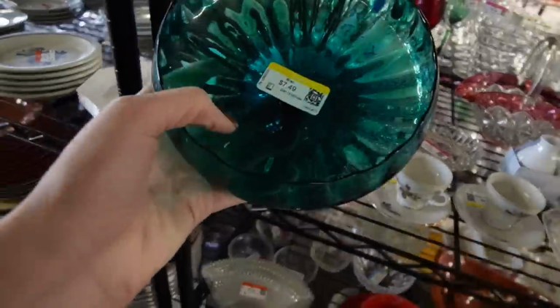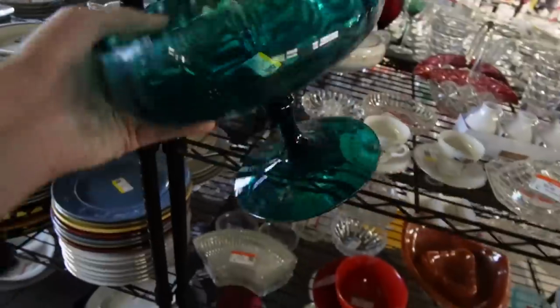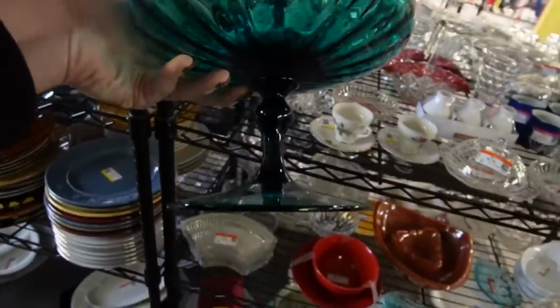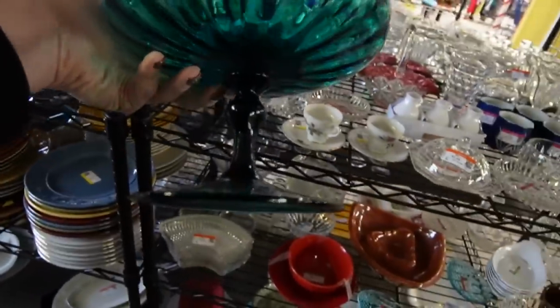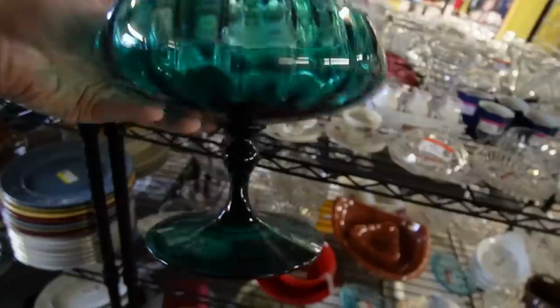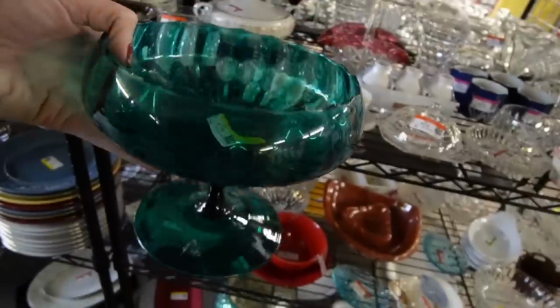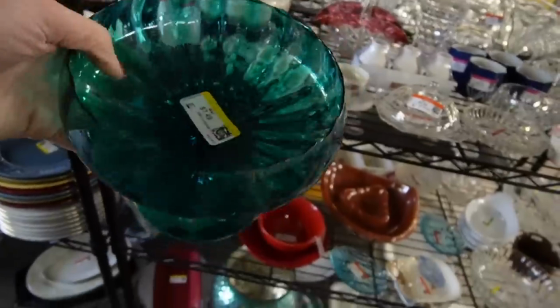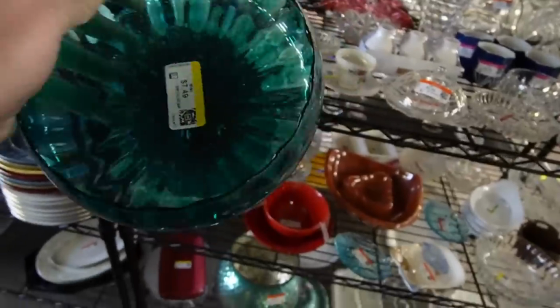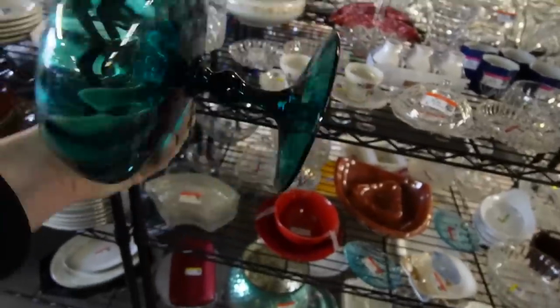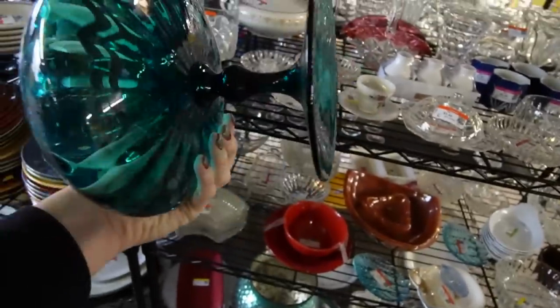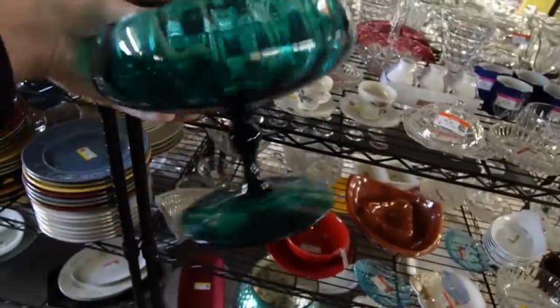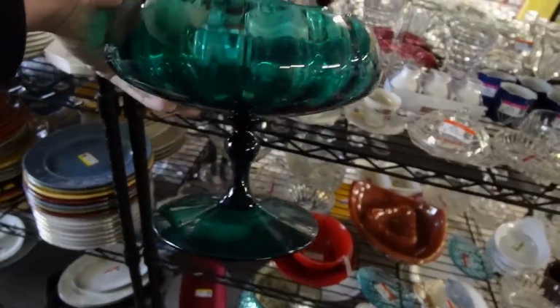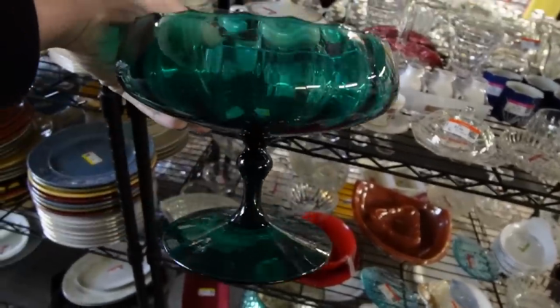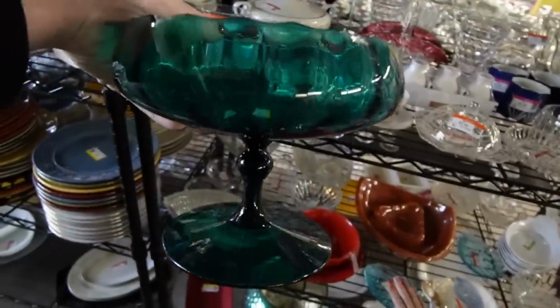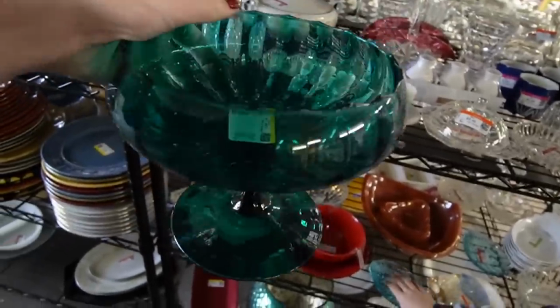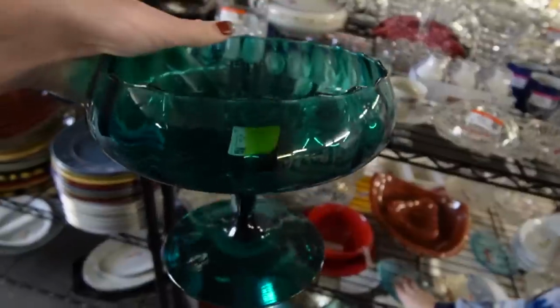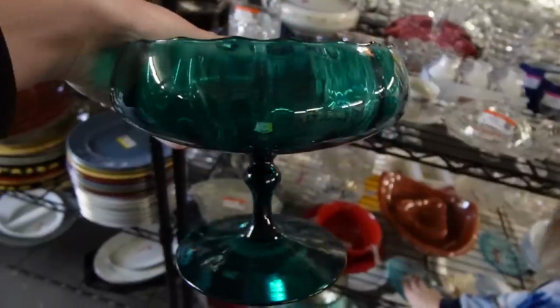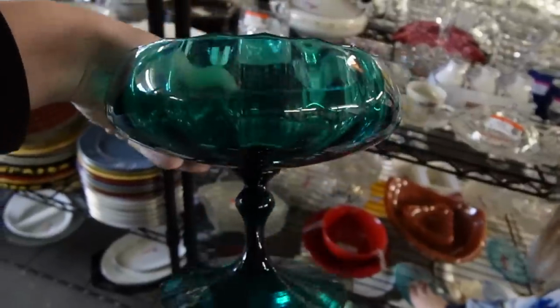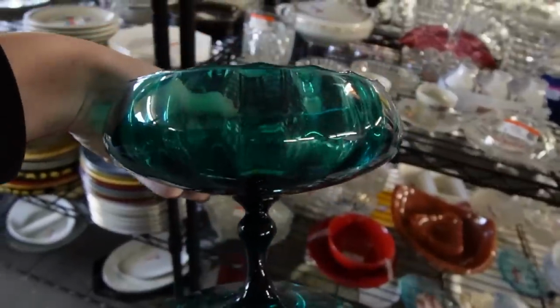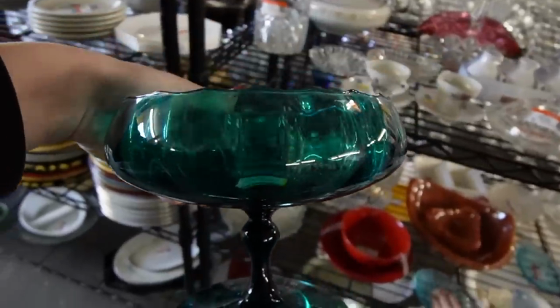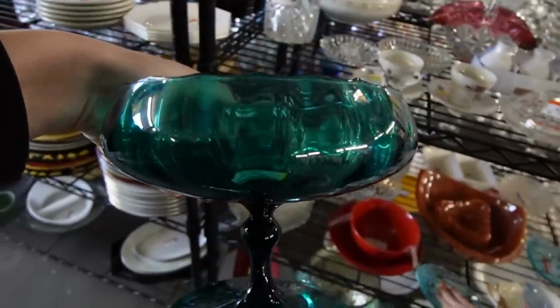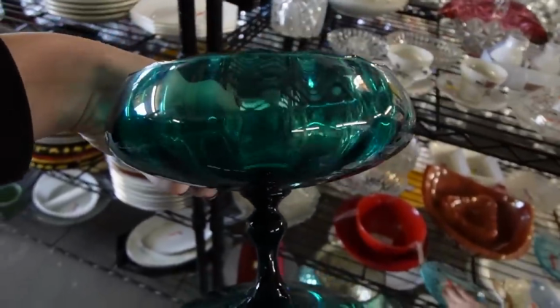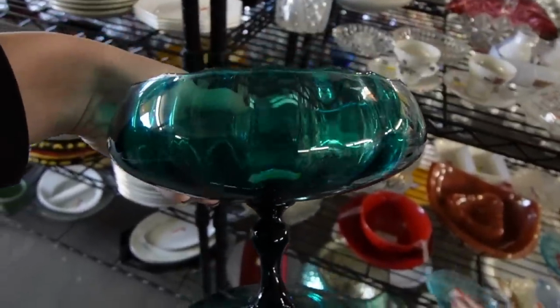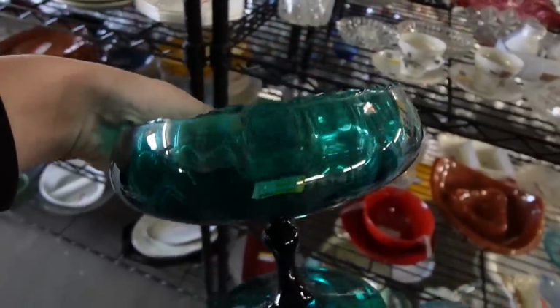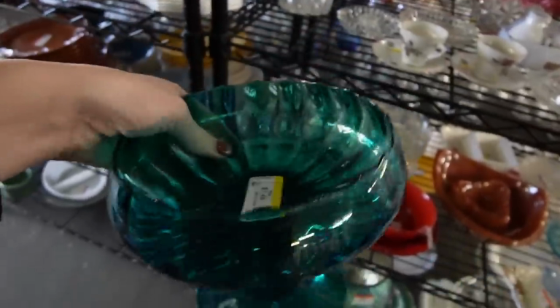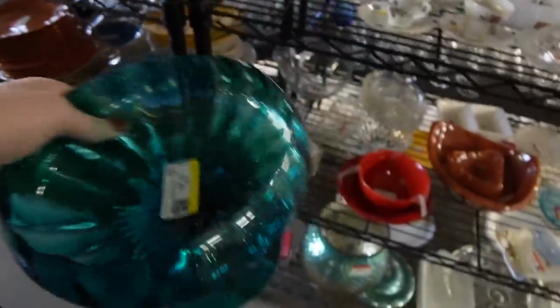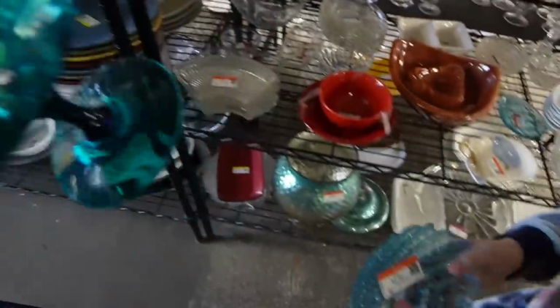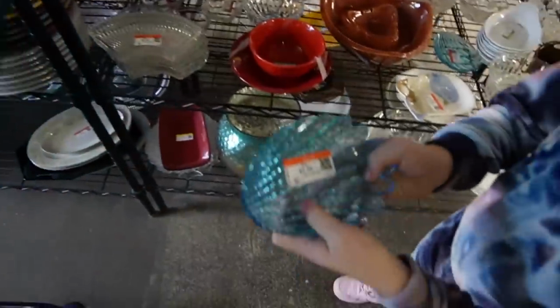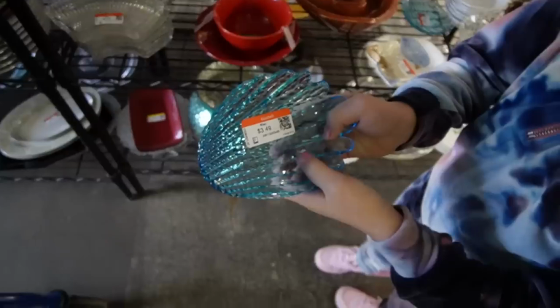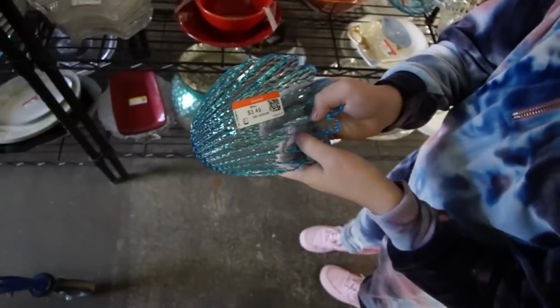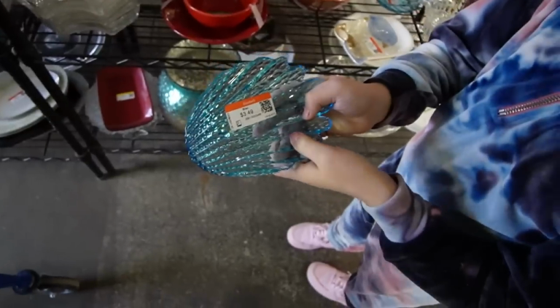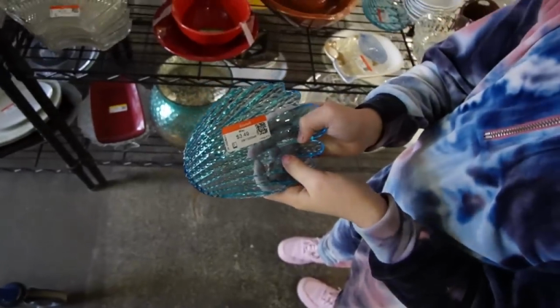$7.50 on this blue piece — it's a nice shallow bowl. It doesn't appear that it's missing a lid because it's got kind of a scalloped edge. Oh, that's really pretty.